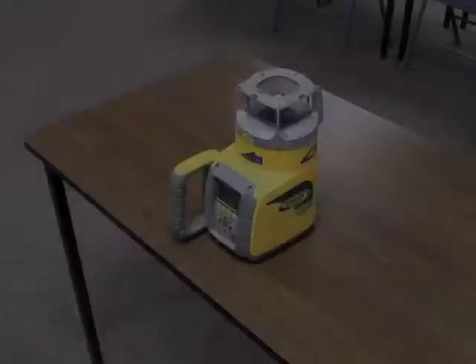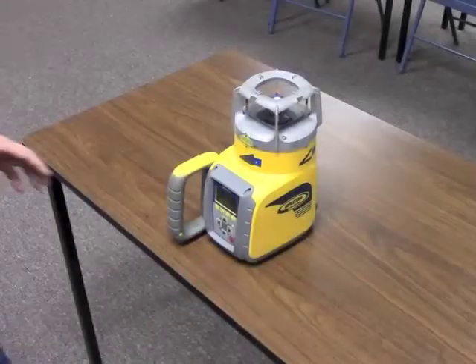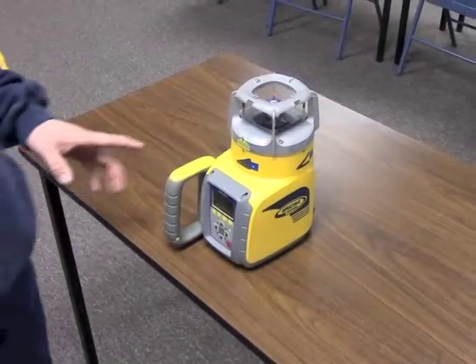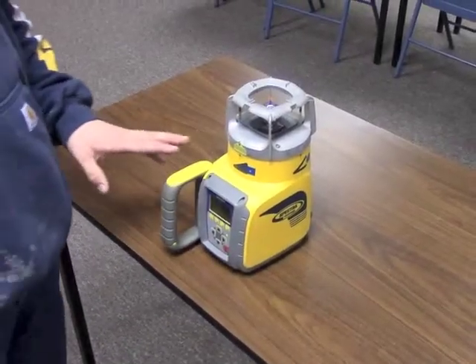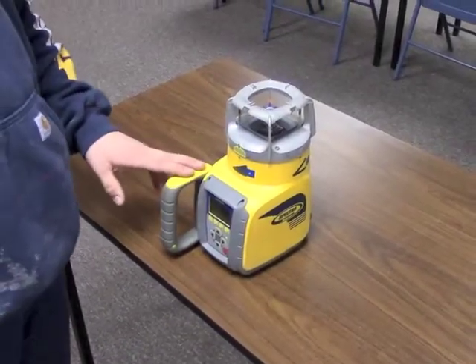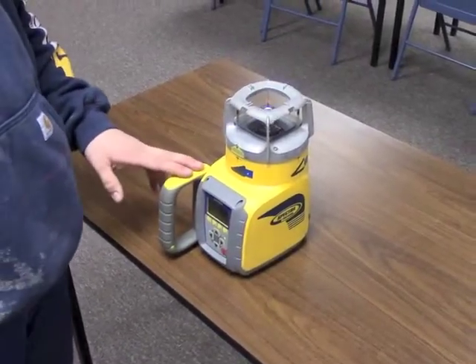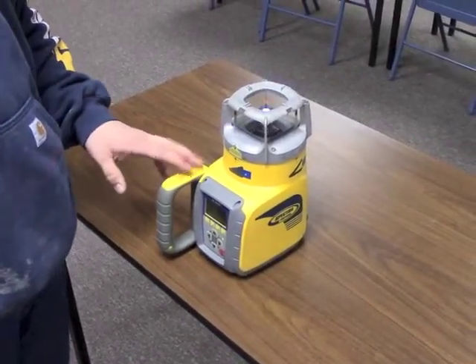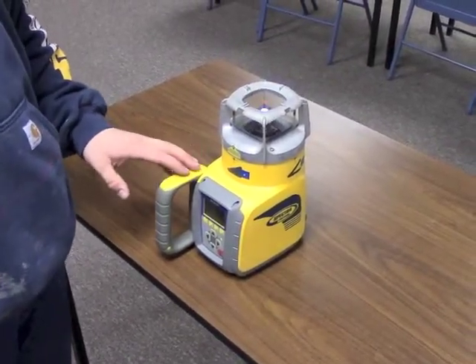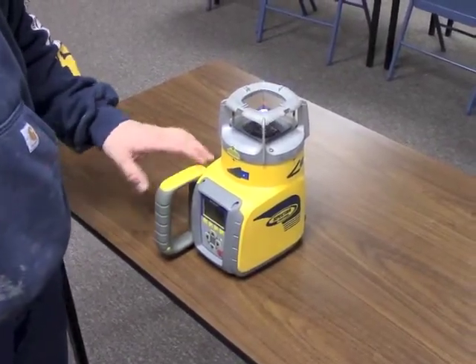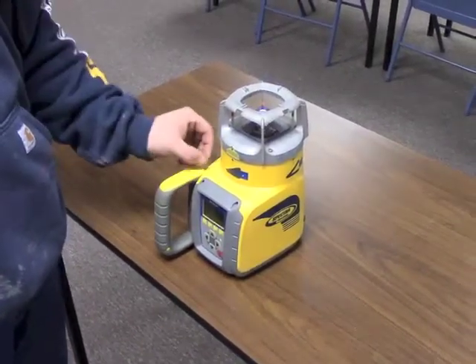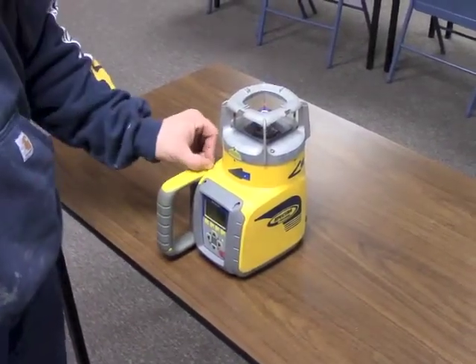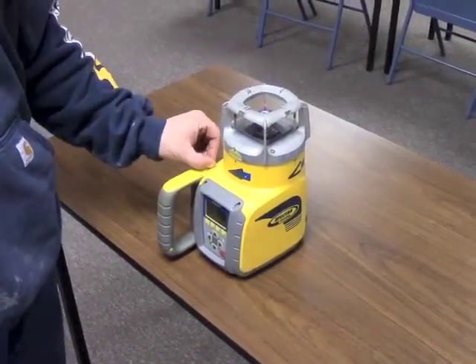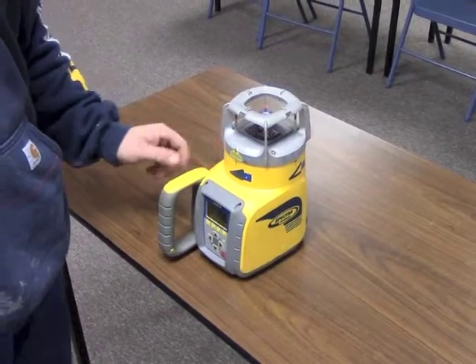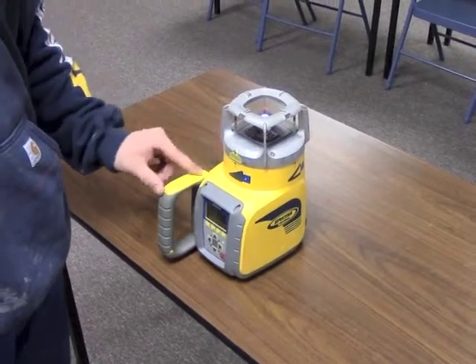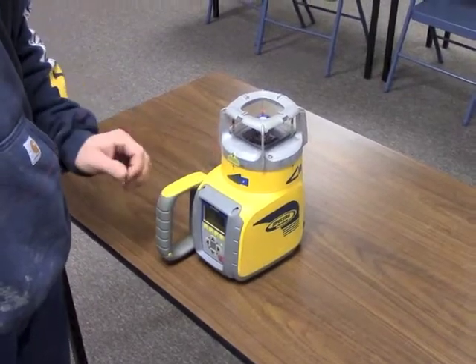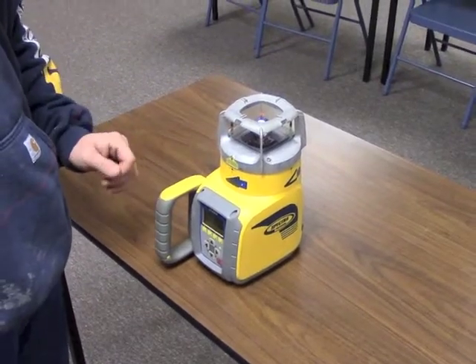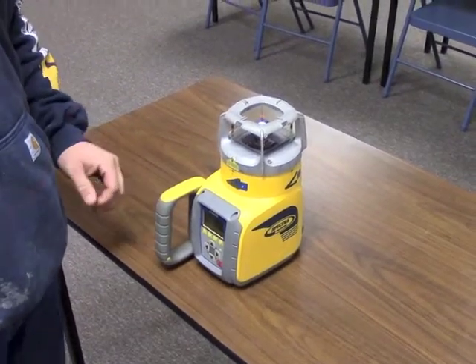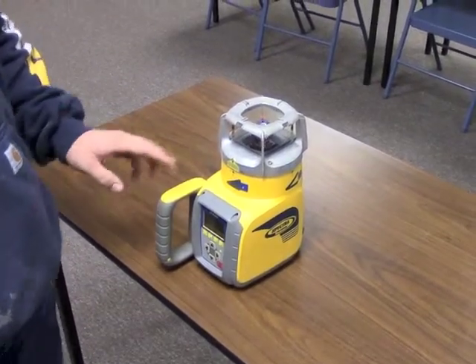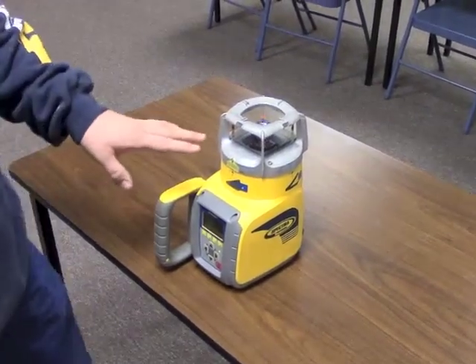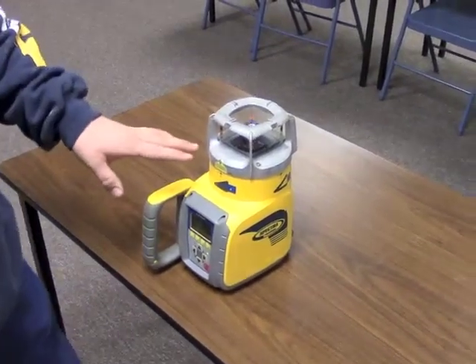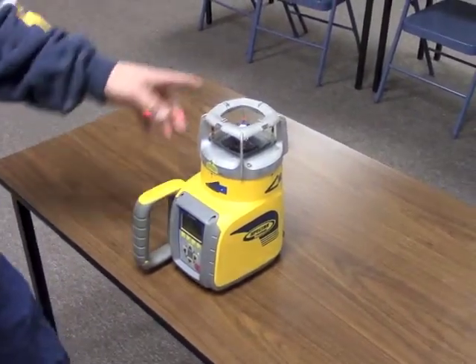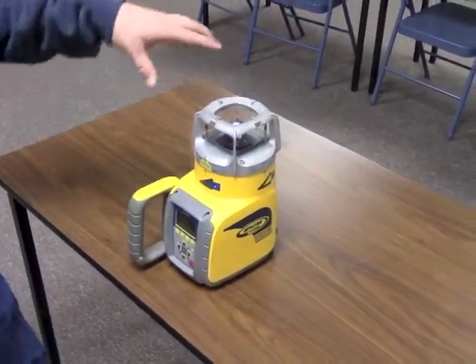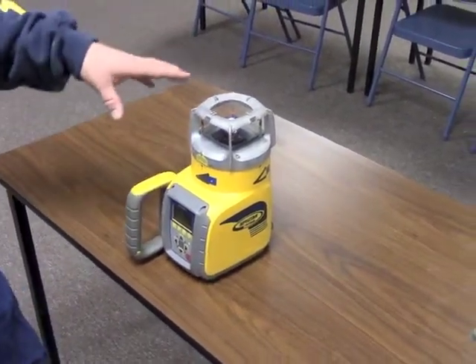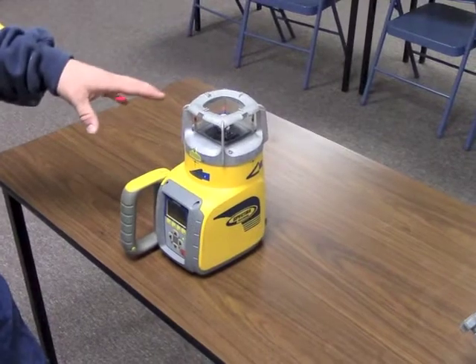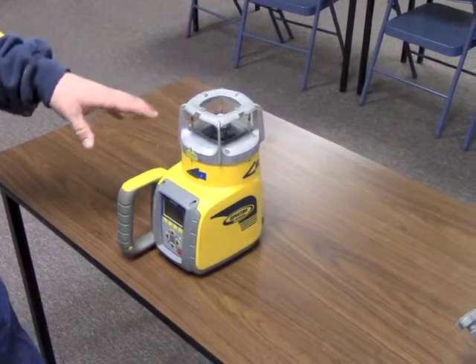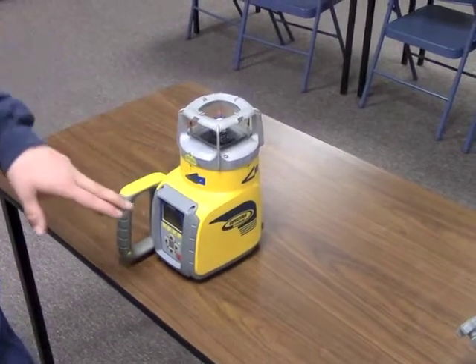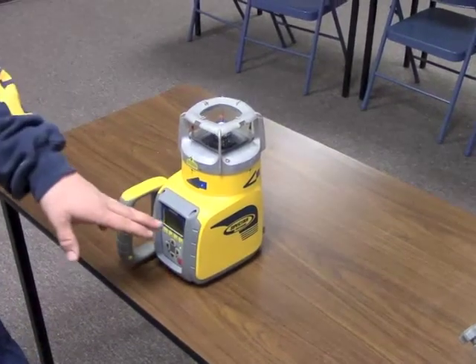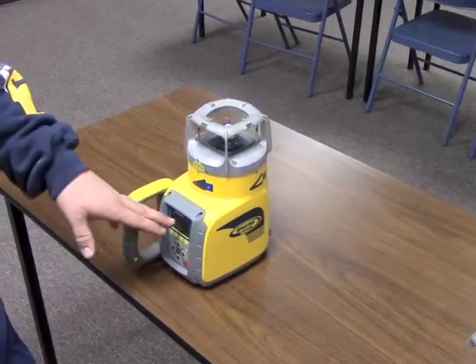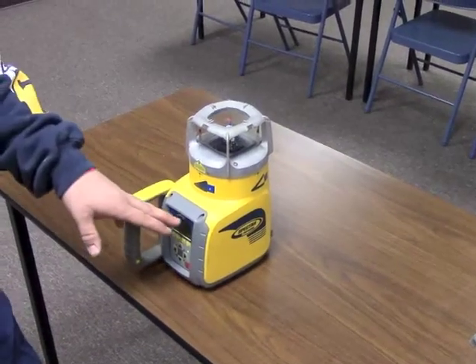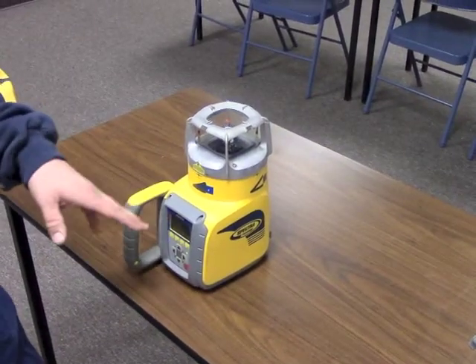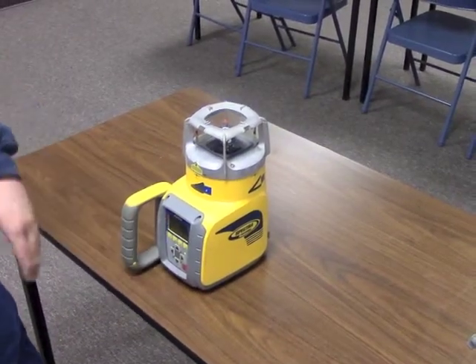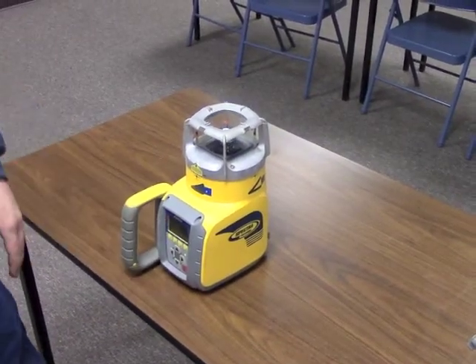So now we've talked about aligning the laser and entering slope. Now we're going to talk about some of the applications for pipe. As you can see, the laser is spinning as a rotary laser now — it's level. I want to use it as a pipe laser.